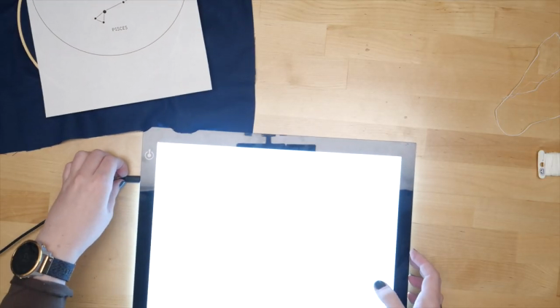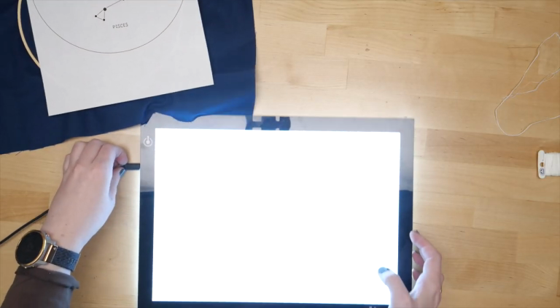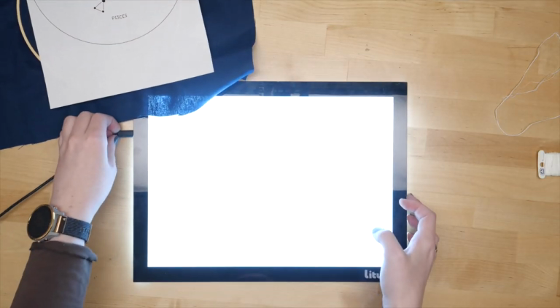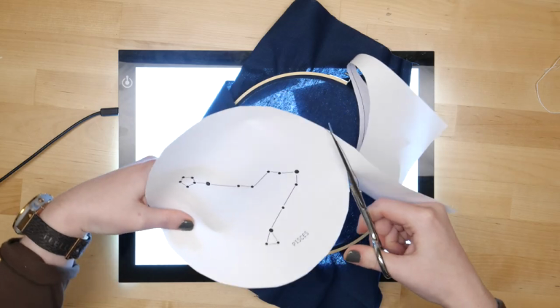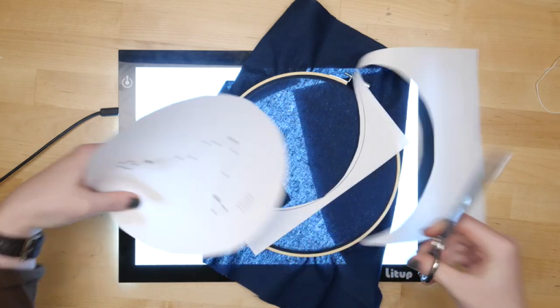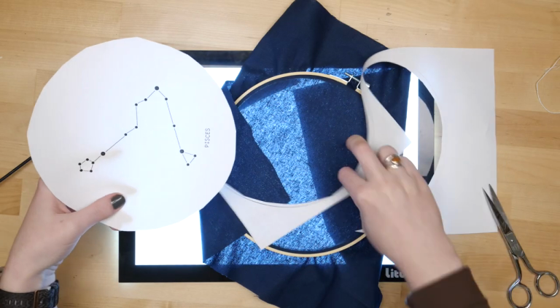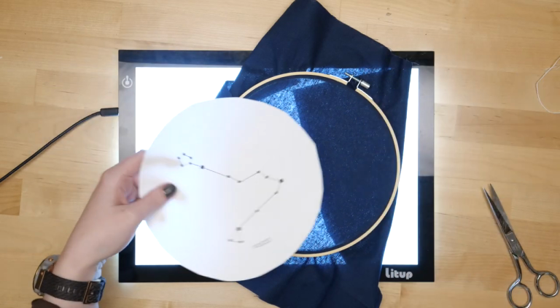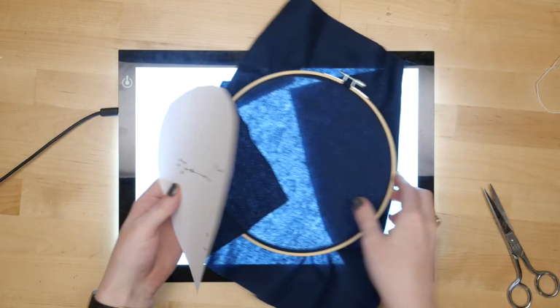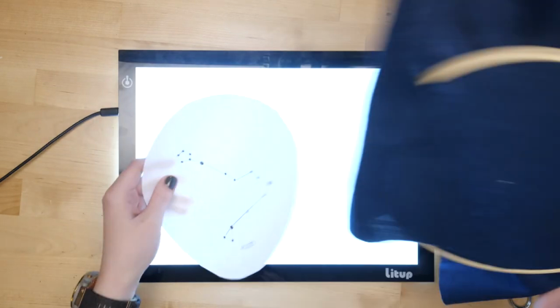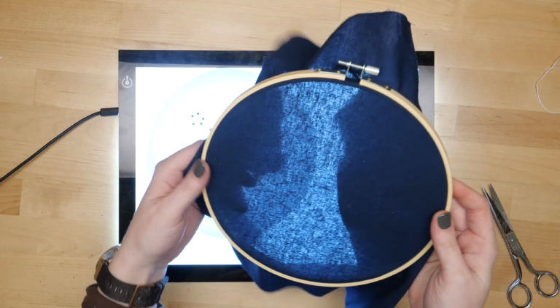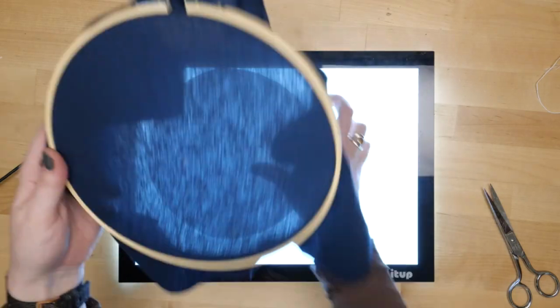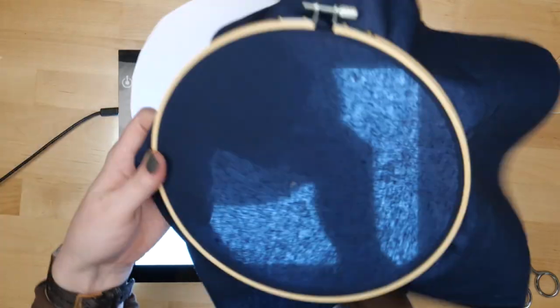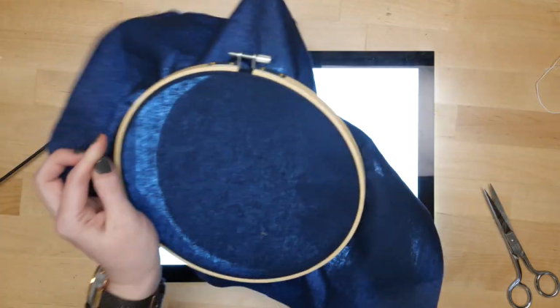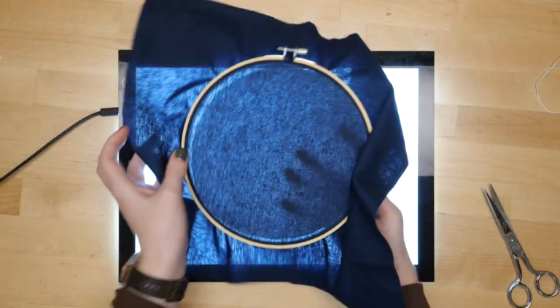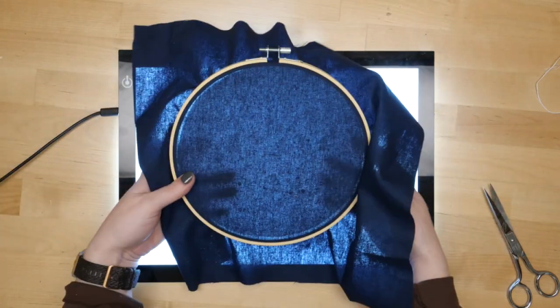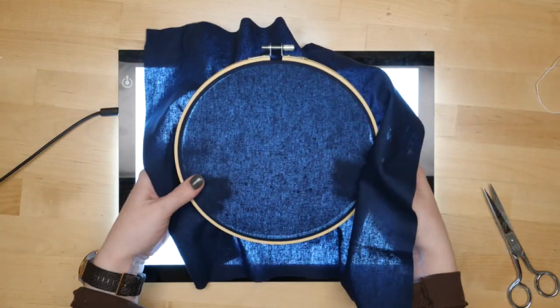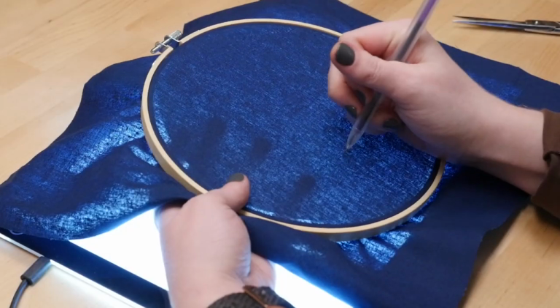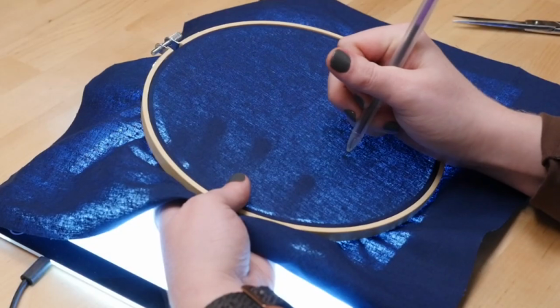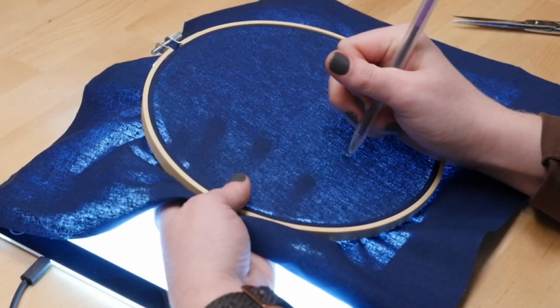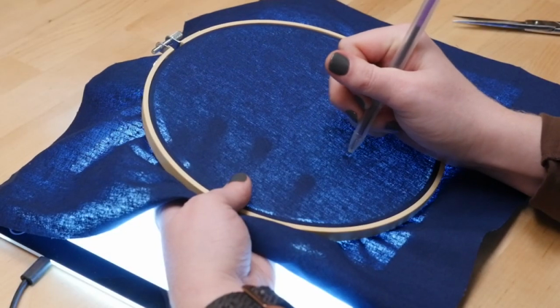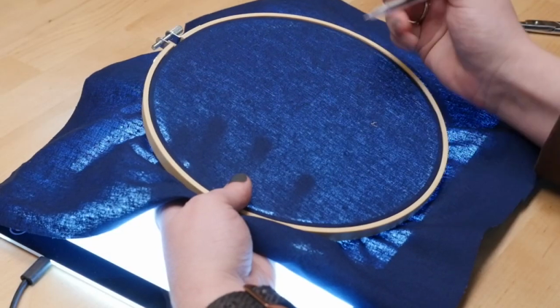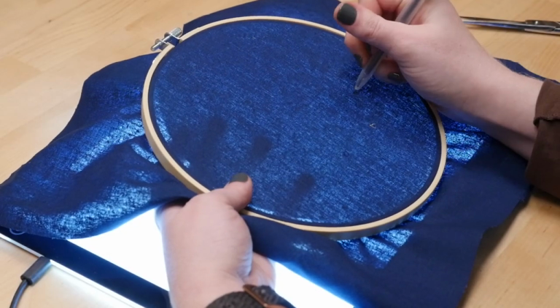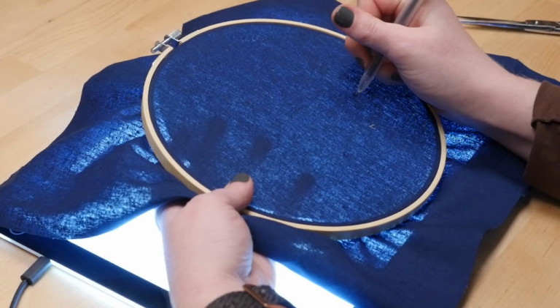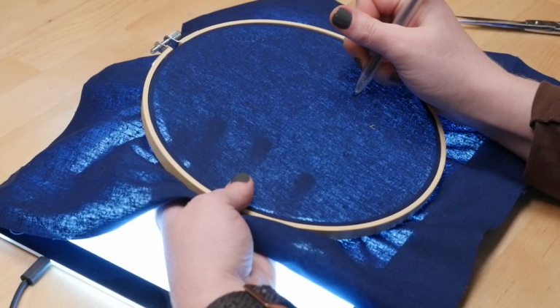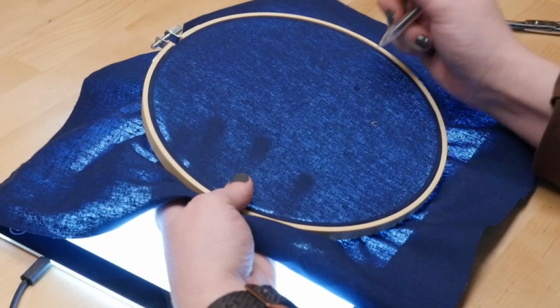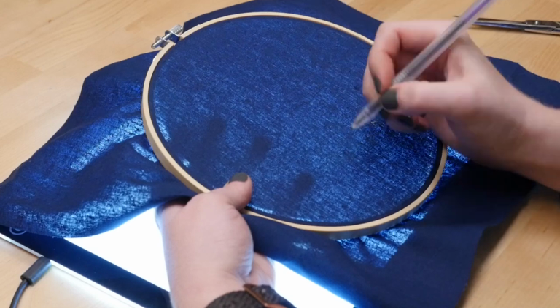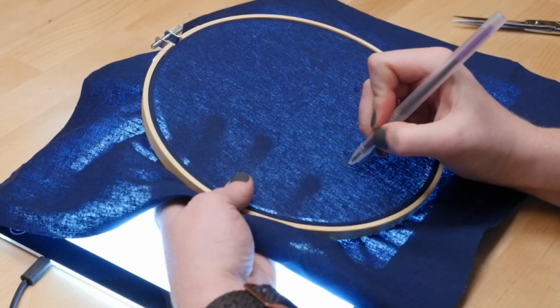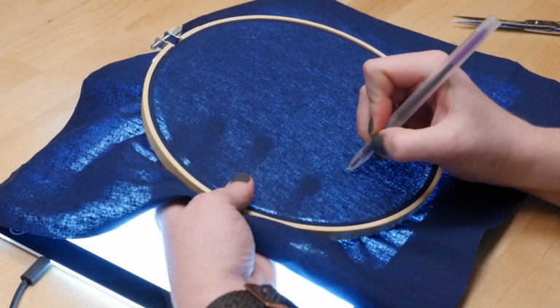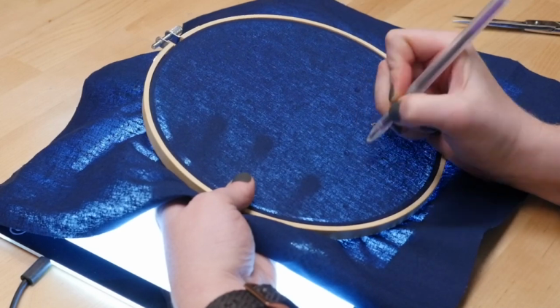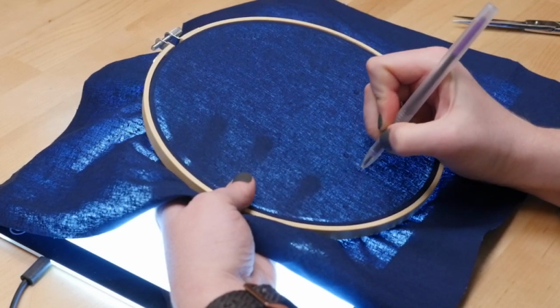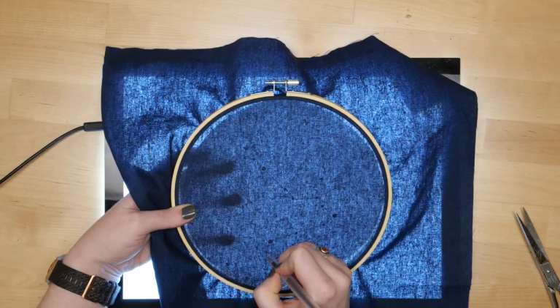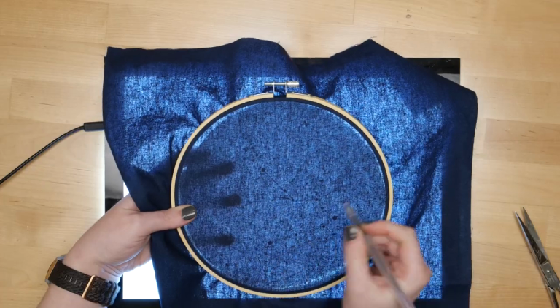I printed out the pattern and traced it using my USB lightbox. But you could also tape it up to a window, or use your laptop screen as a lightbox instead.